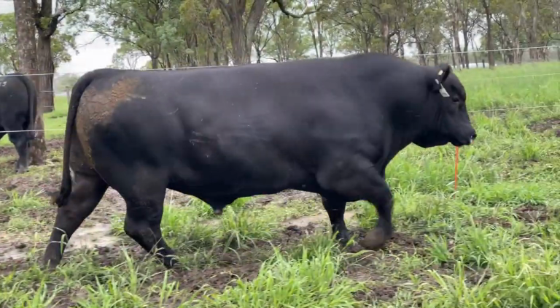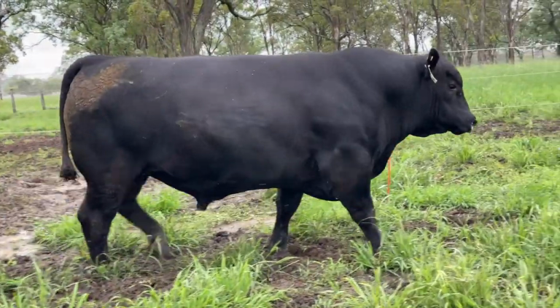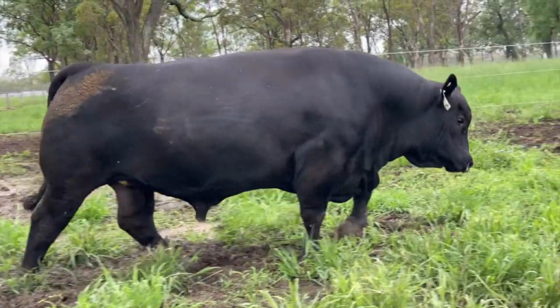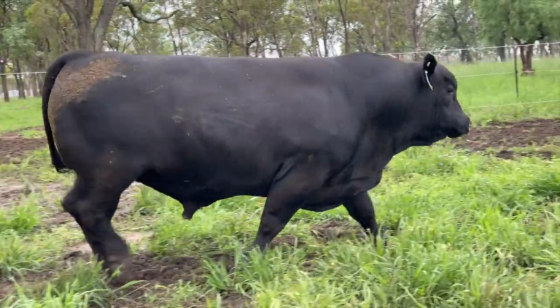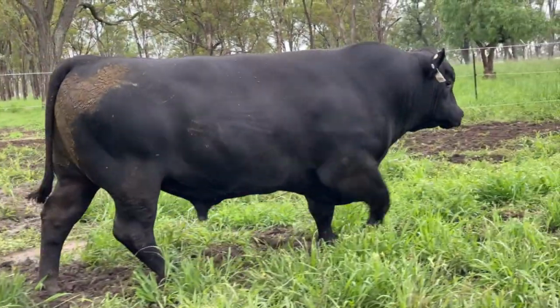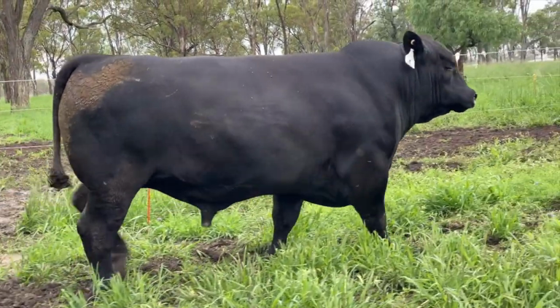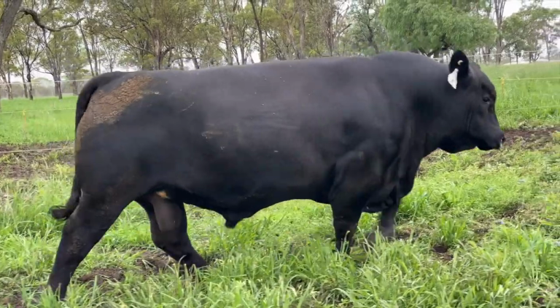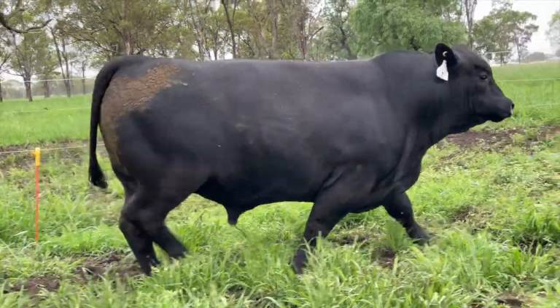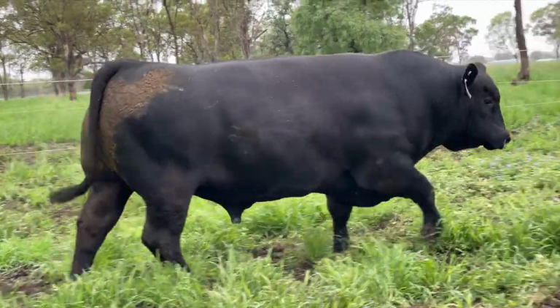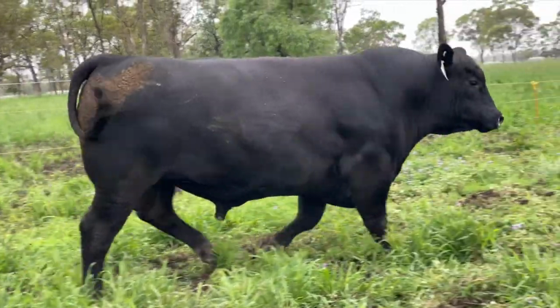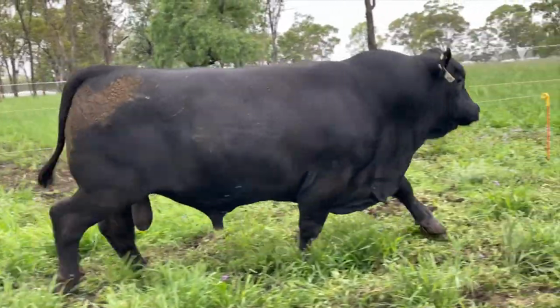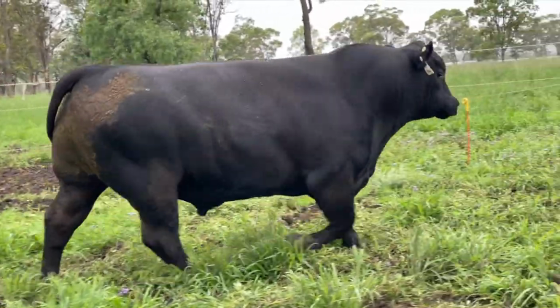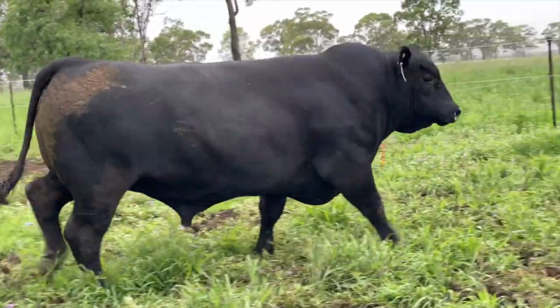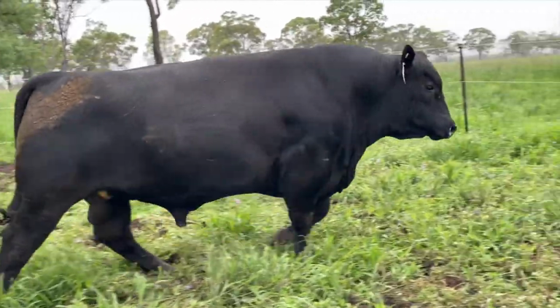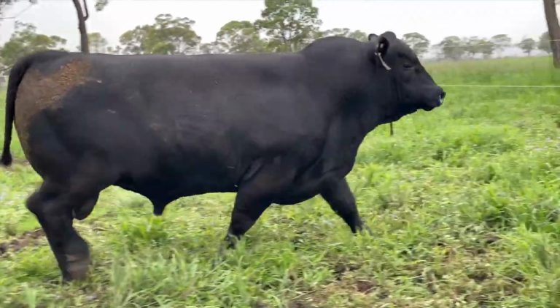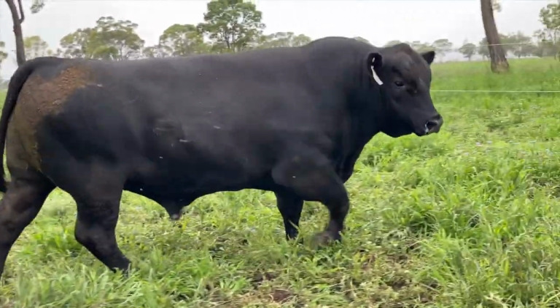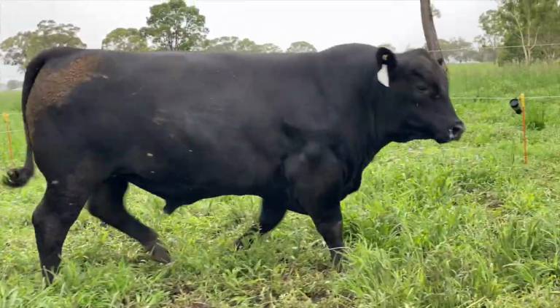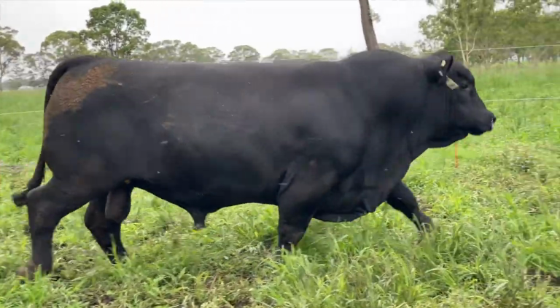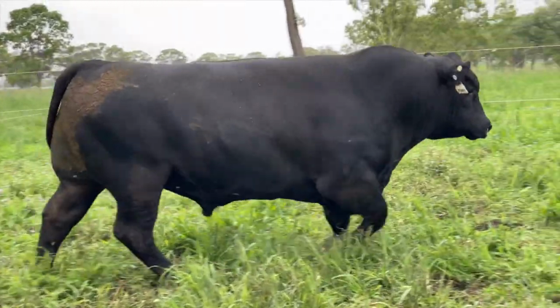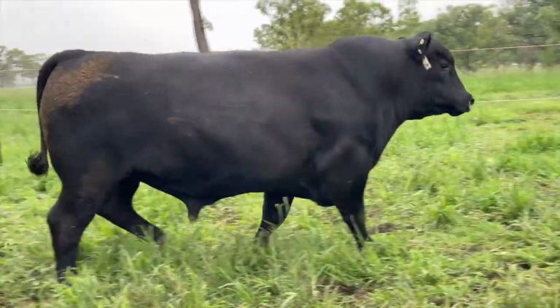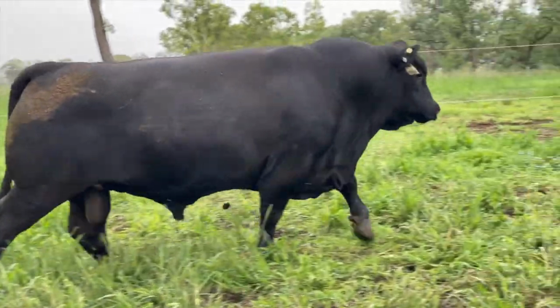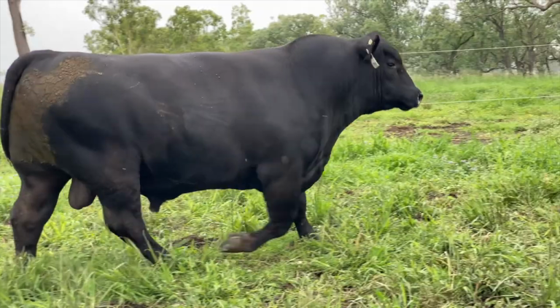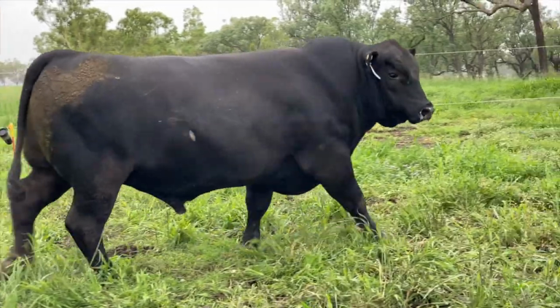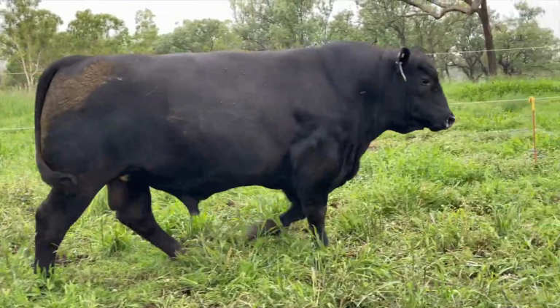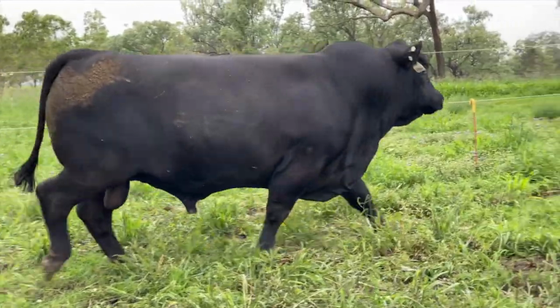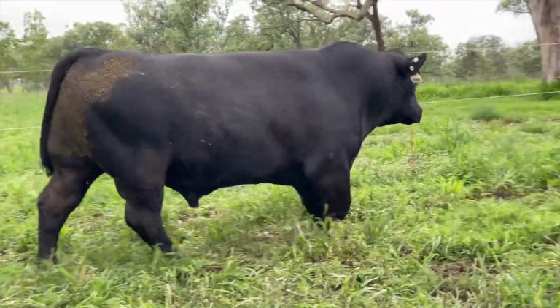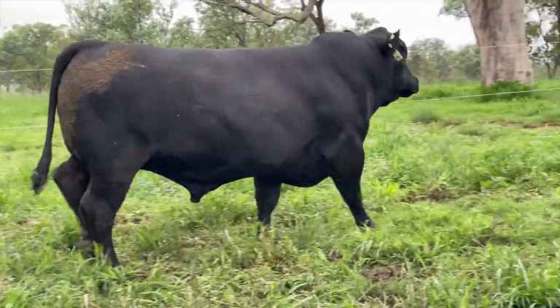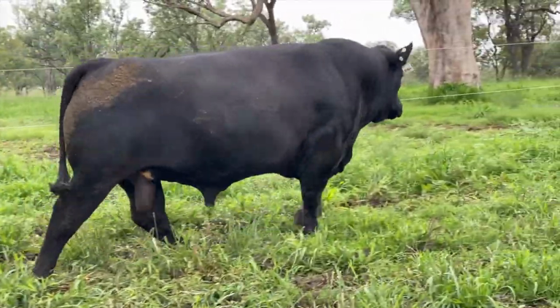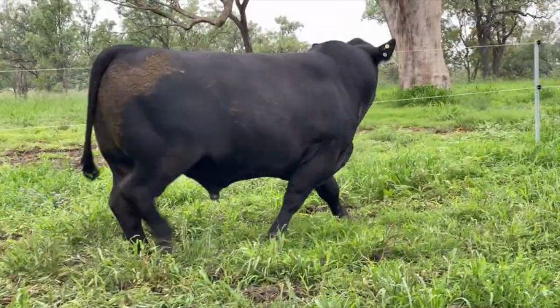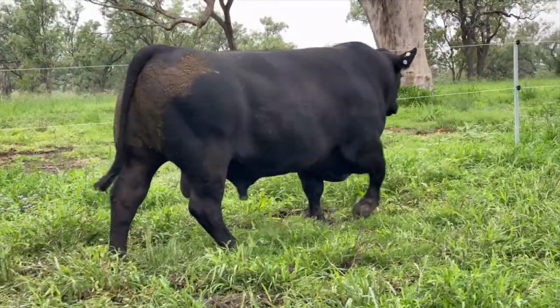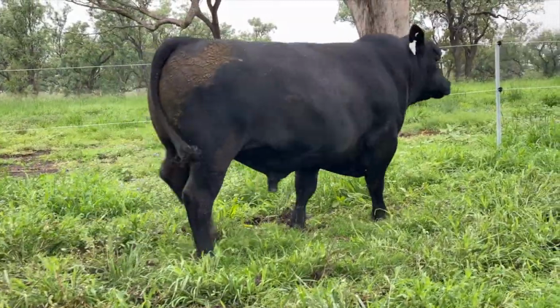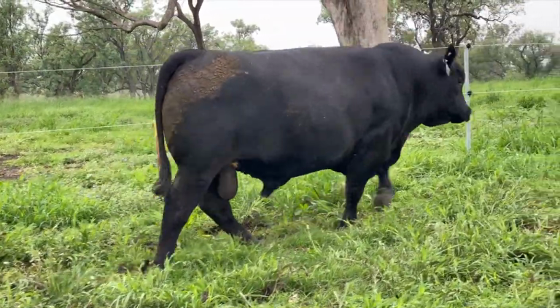Jim, Lot 4, Ascot Global — a big carcass bull and a growth bull as well. Yes Ben, he's a very thick, powerful bull, very easy, free-moving bull.